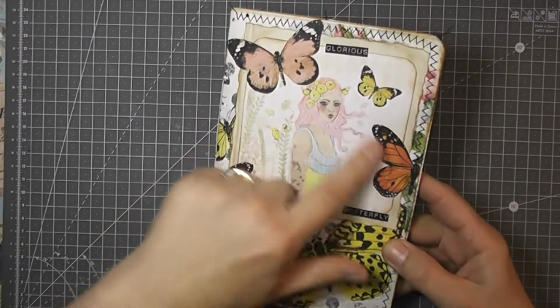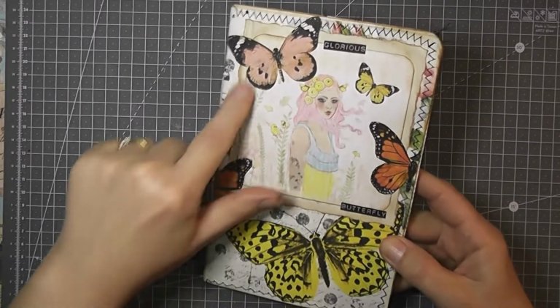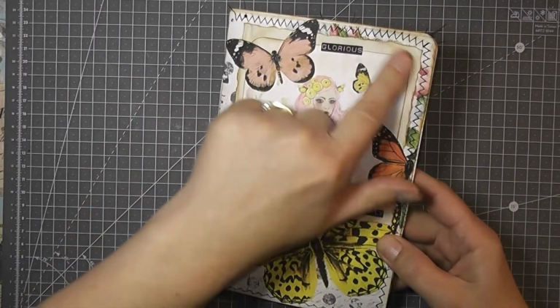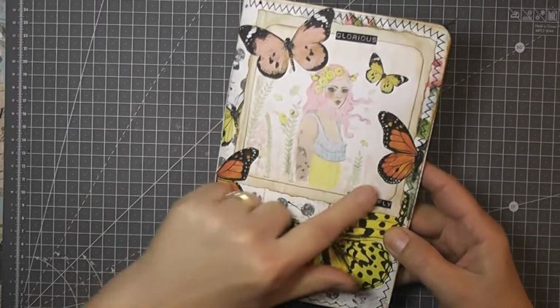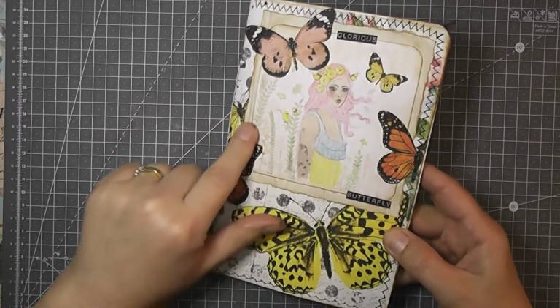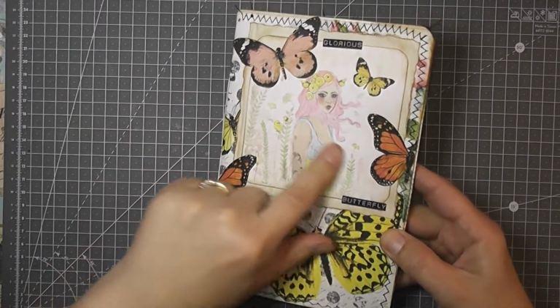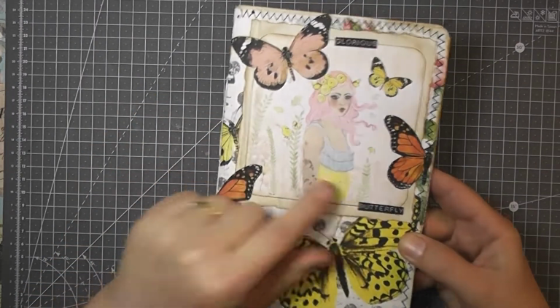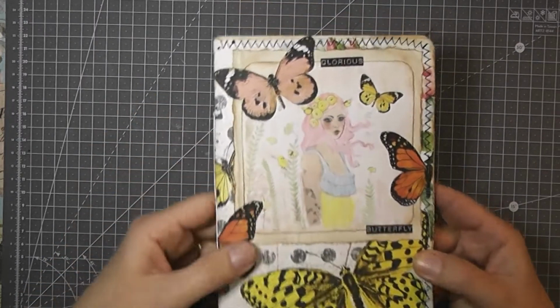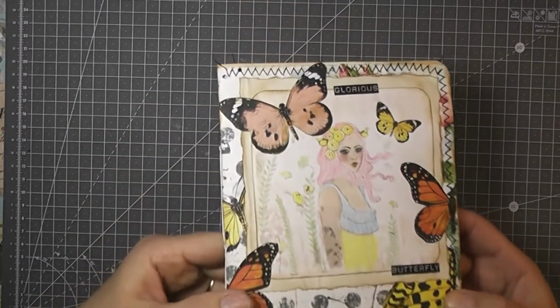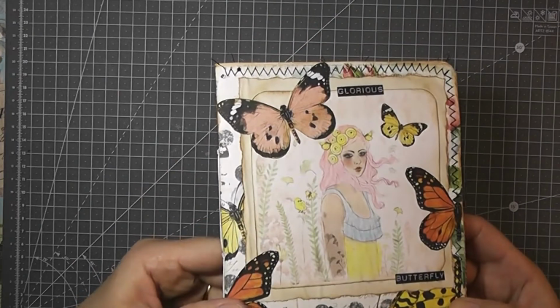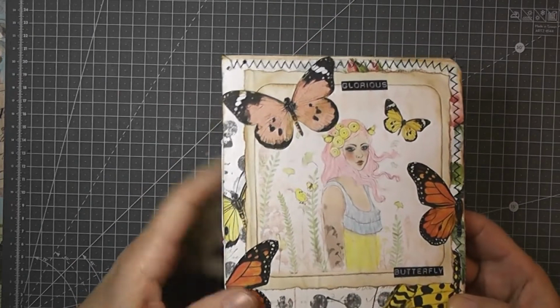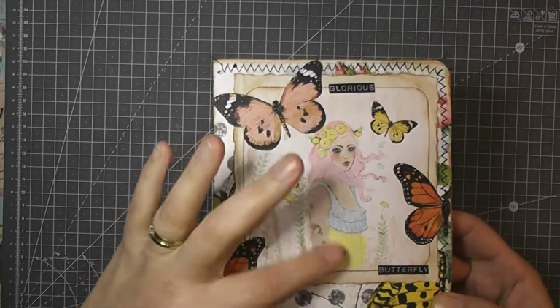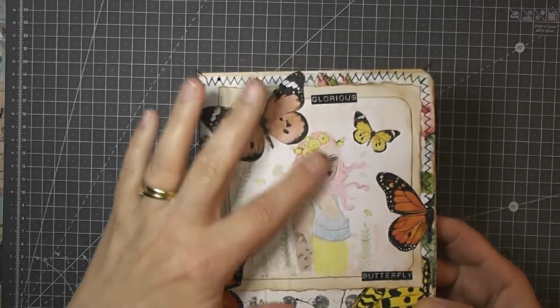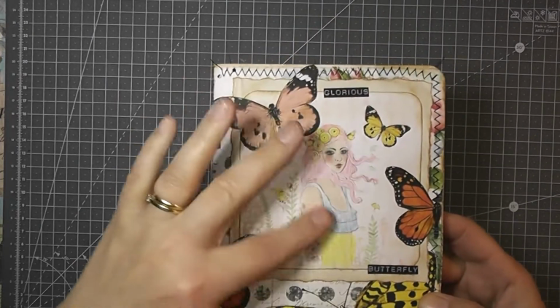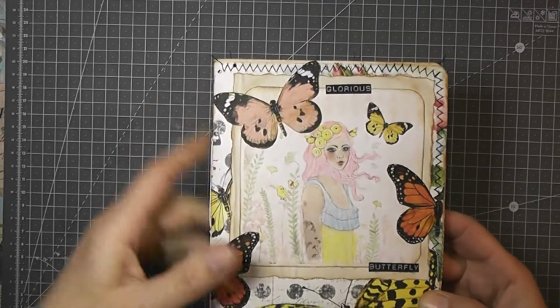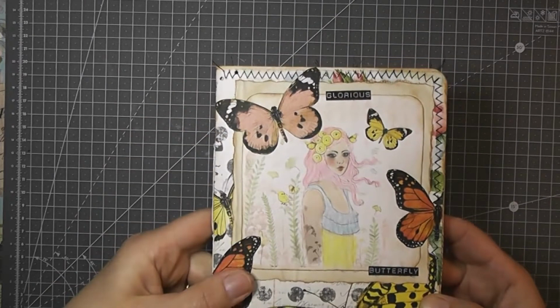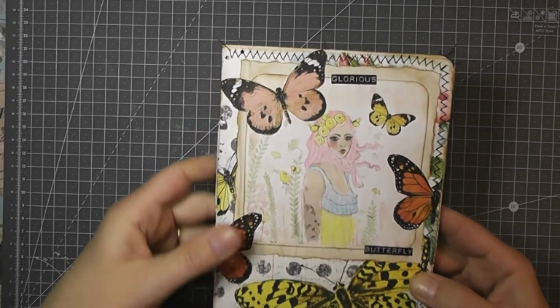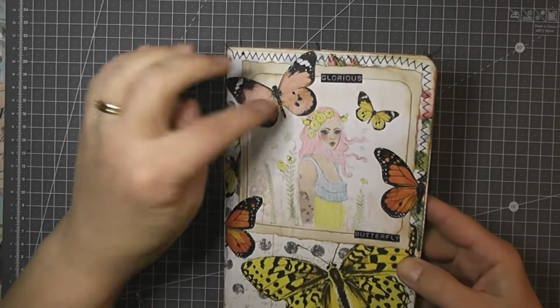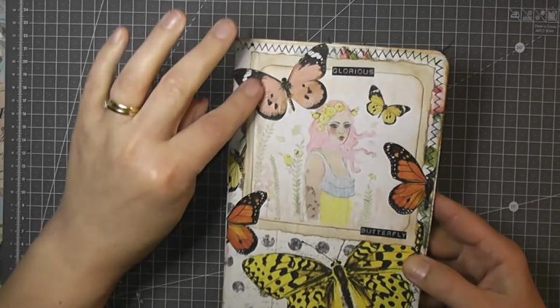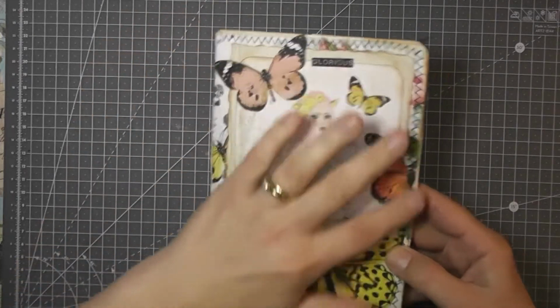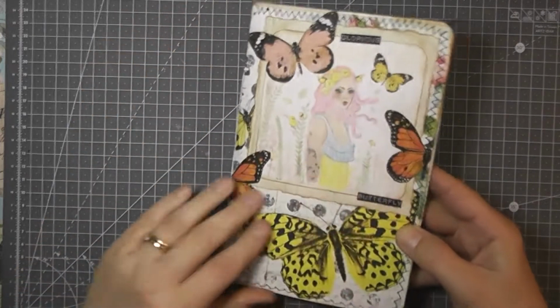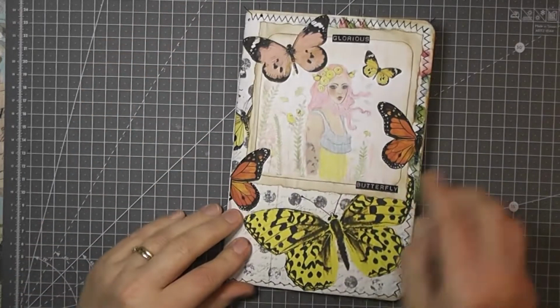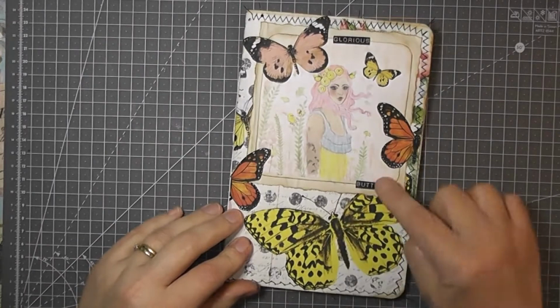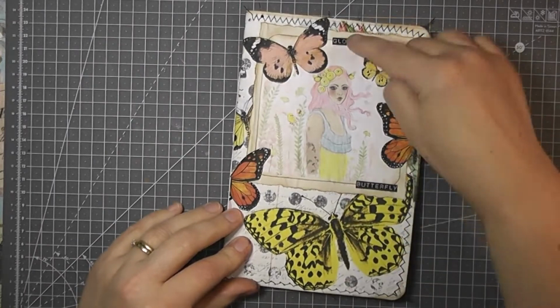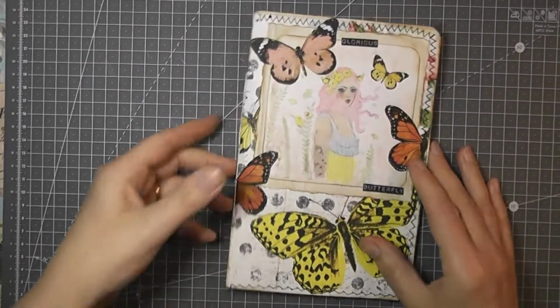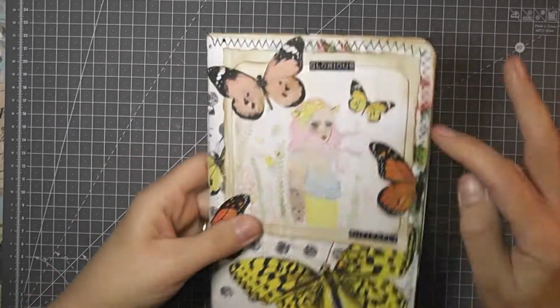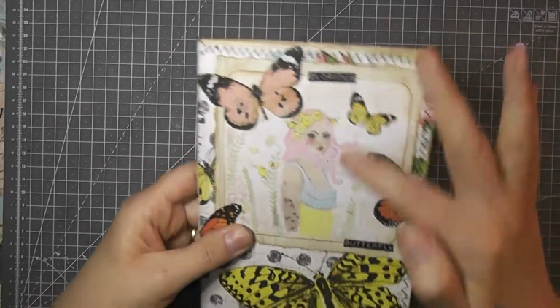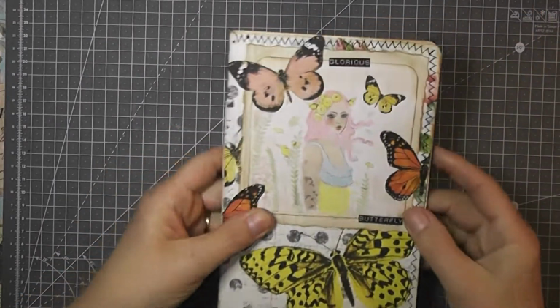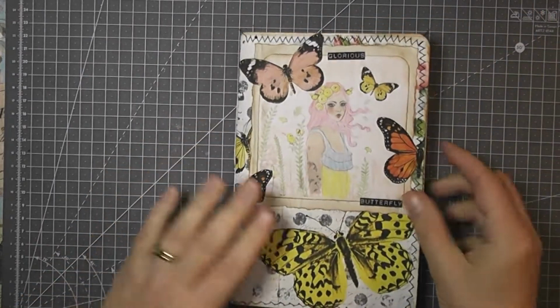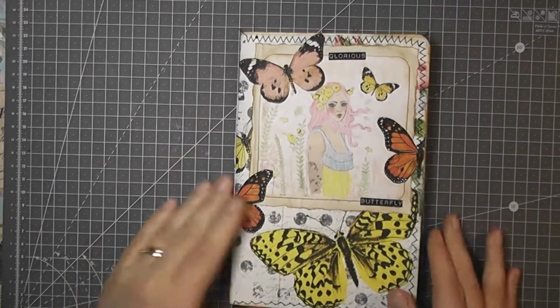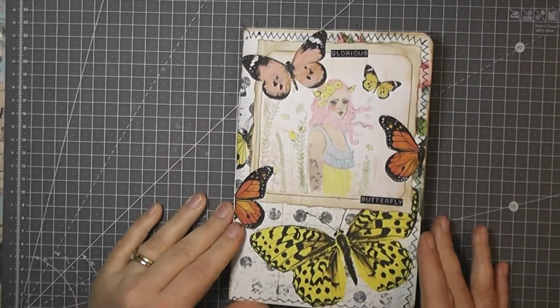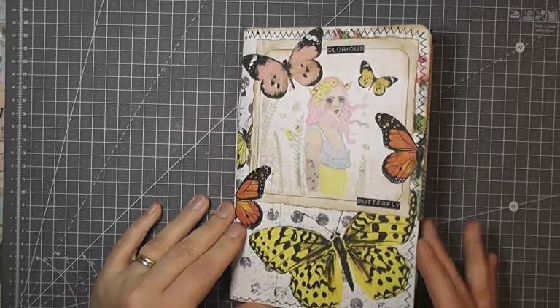This image is from a paper pack that I've got — I just painted it — but everything else is from the kit, apart from the words. But this is the front page.